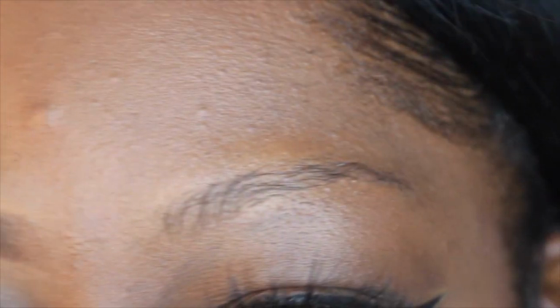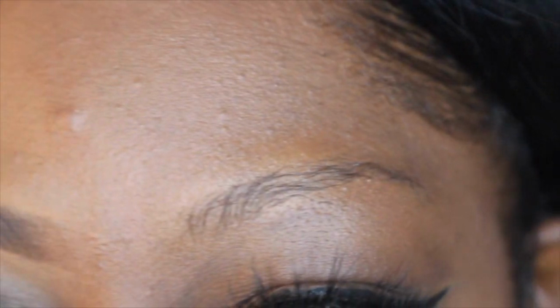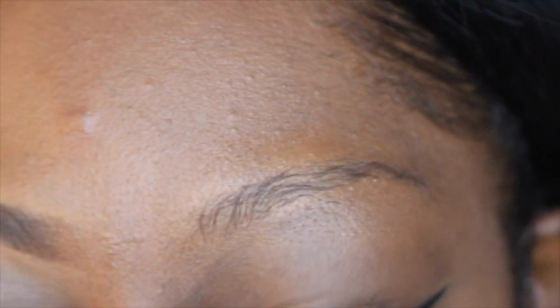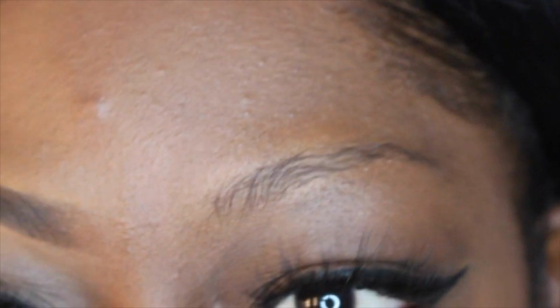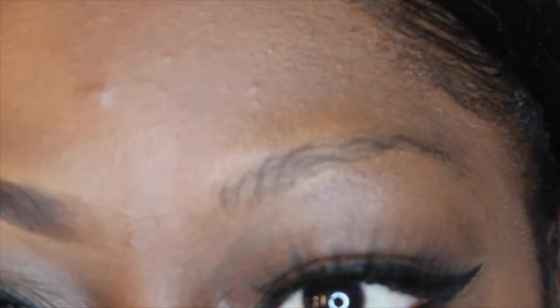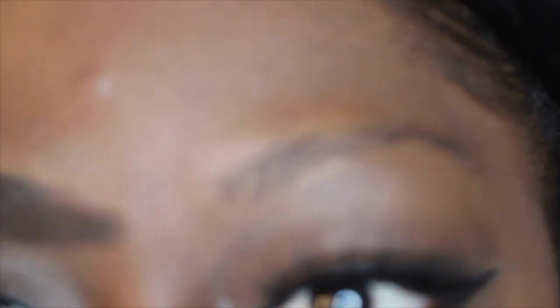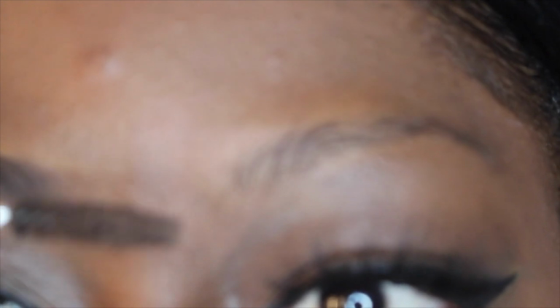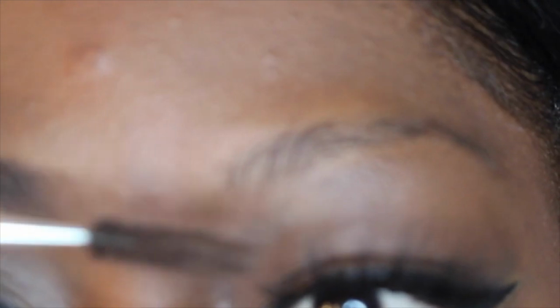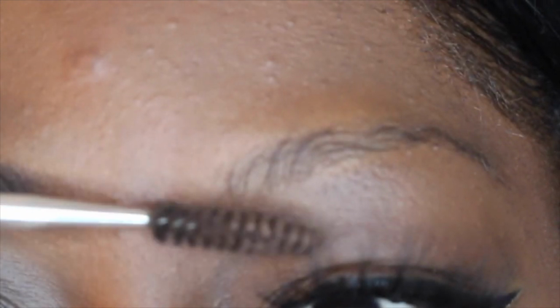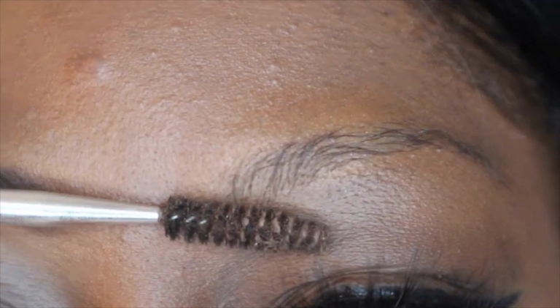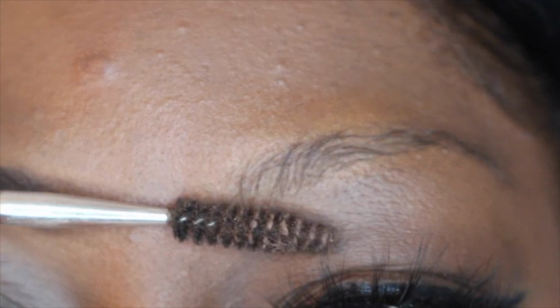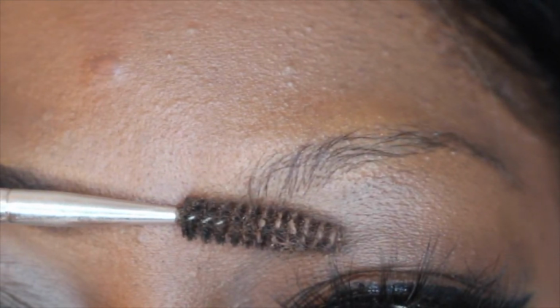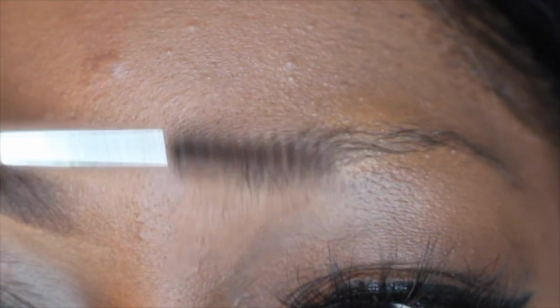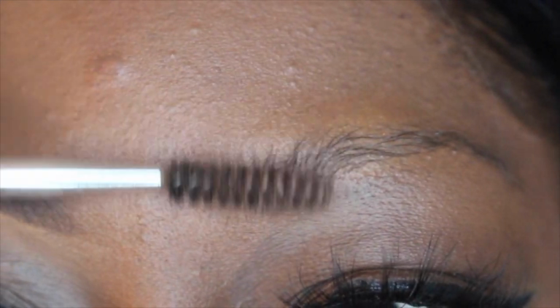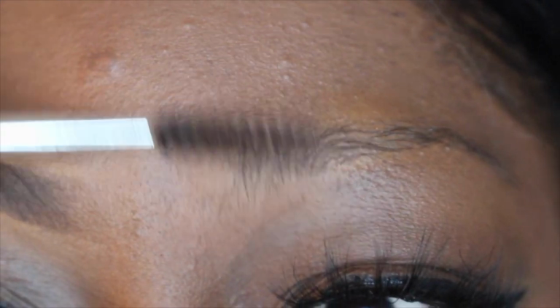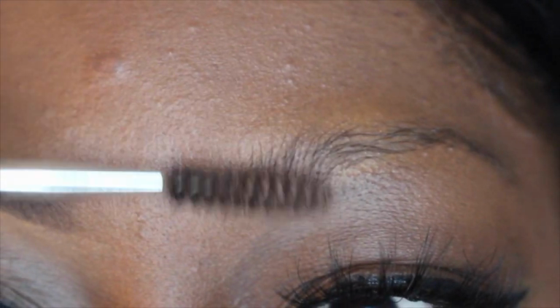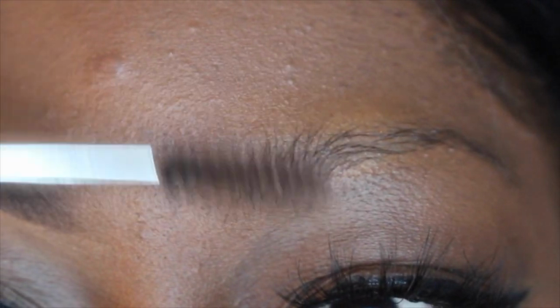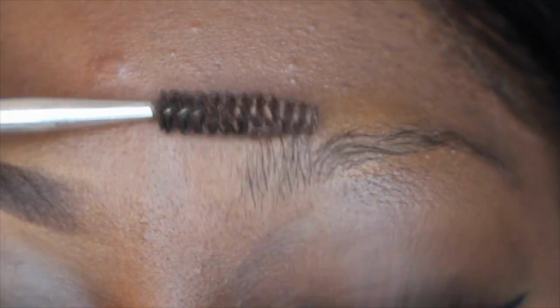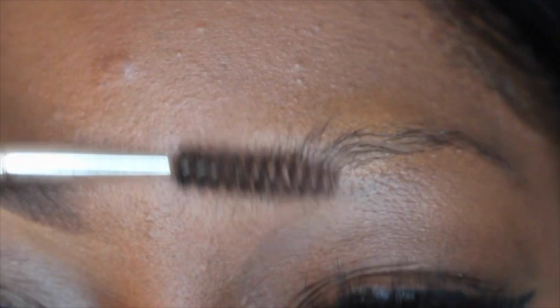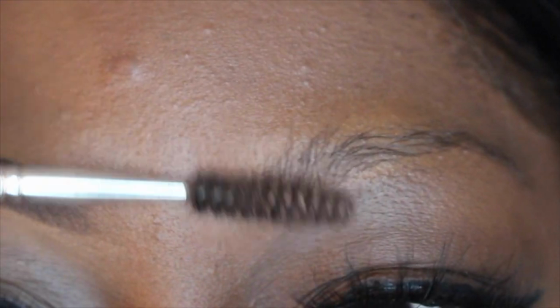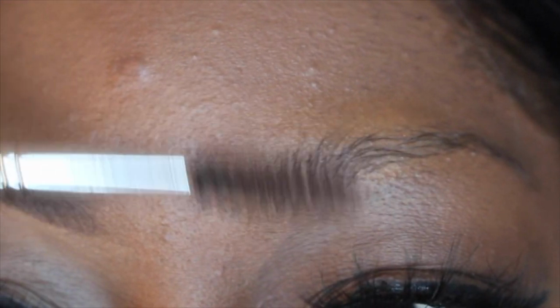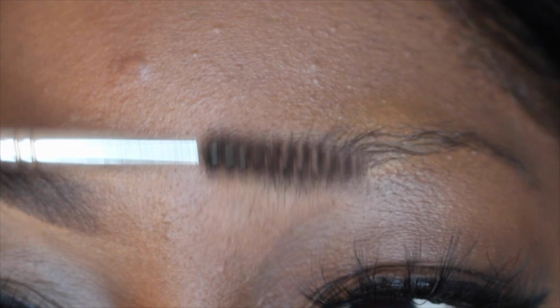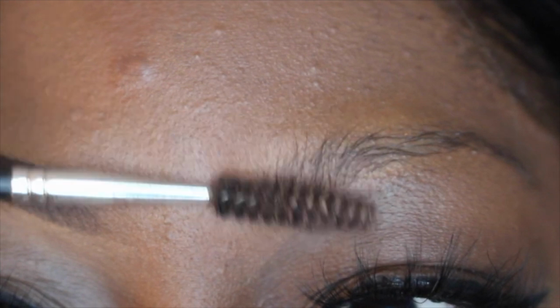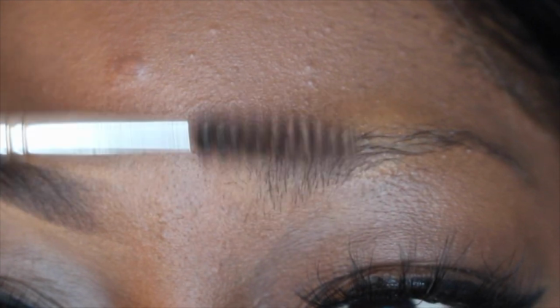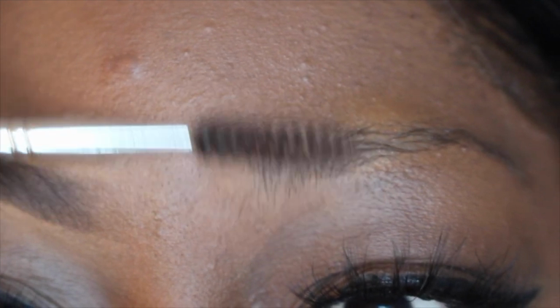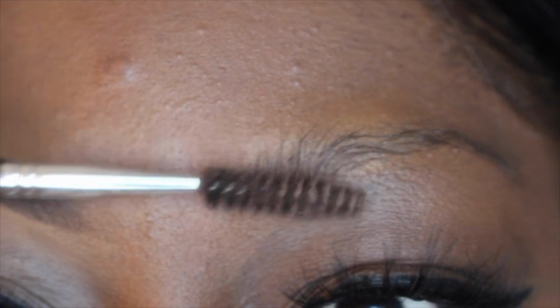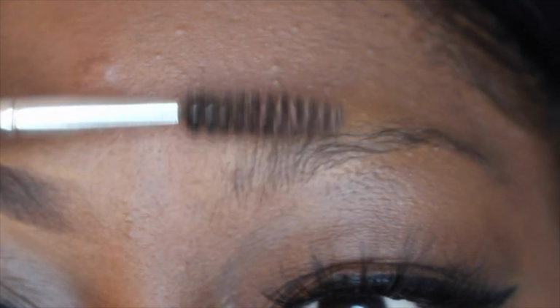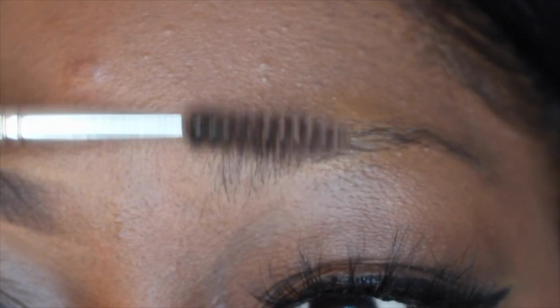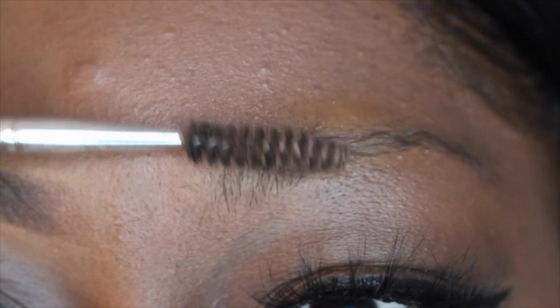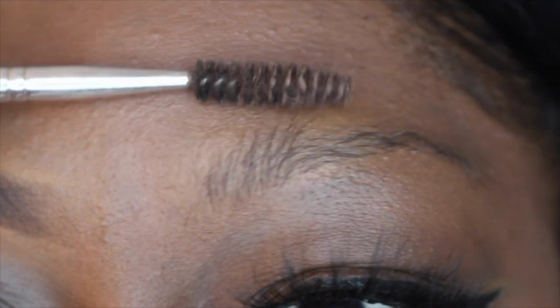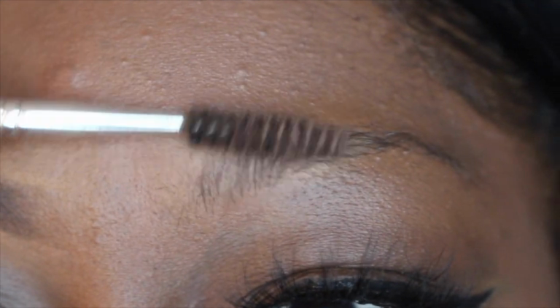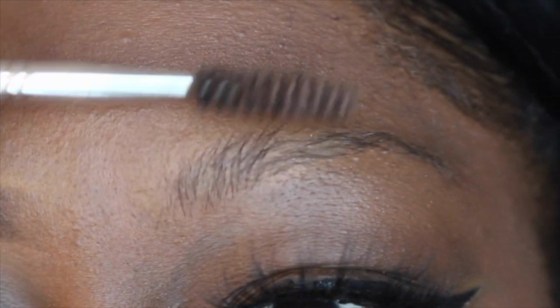Now I'm gonna take my Anastasia duo spoolie brush and I'm just gonna brush my eyebrows into shape. You want to brush the hairs up and outwards — this helps give the brows more definition.